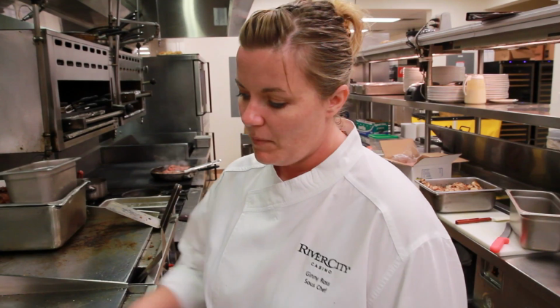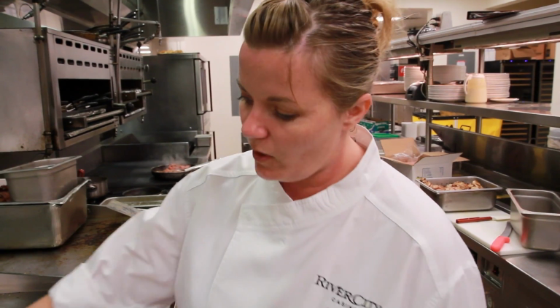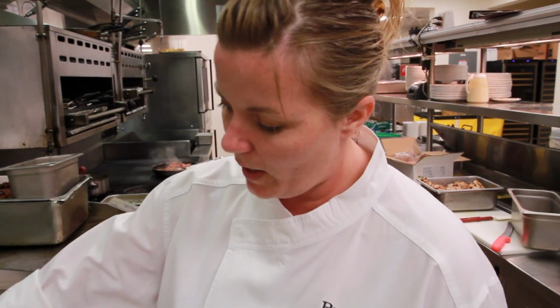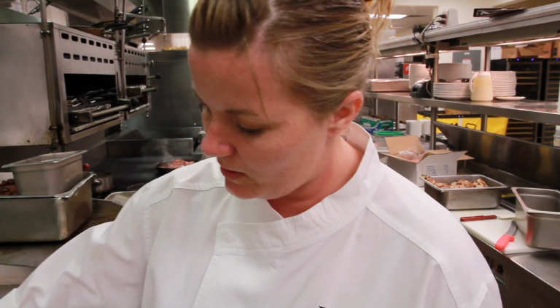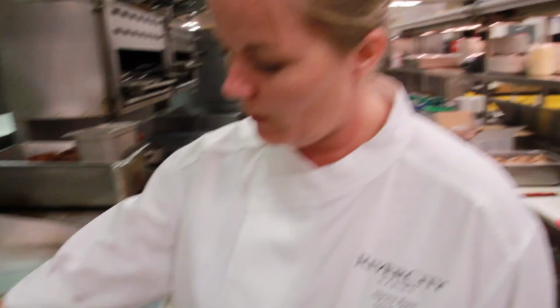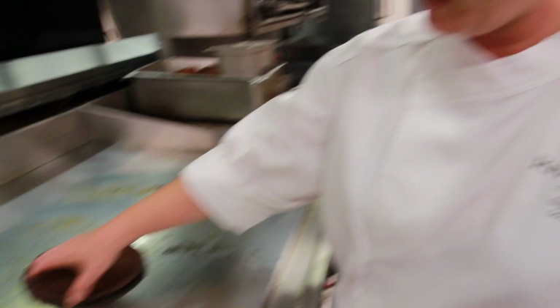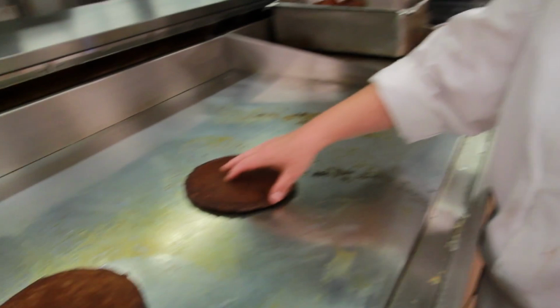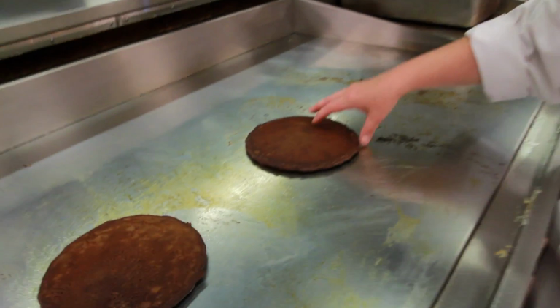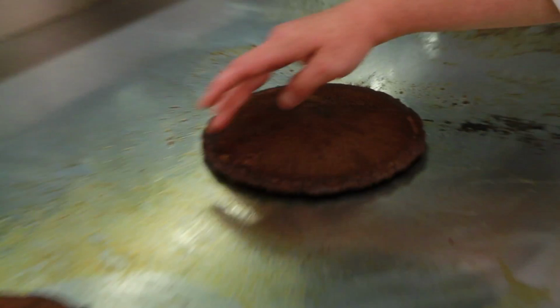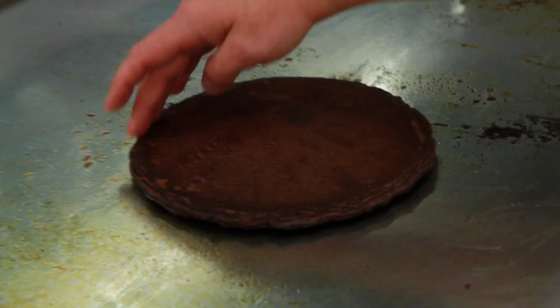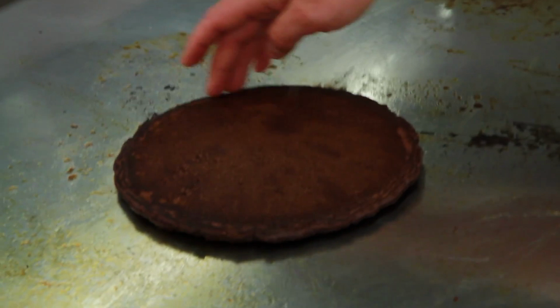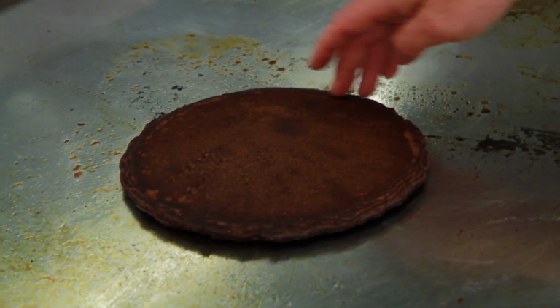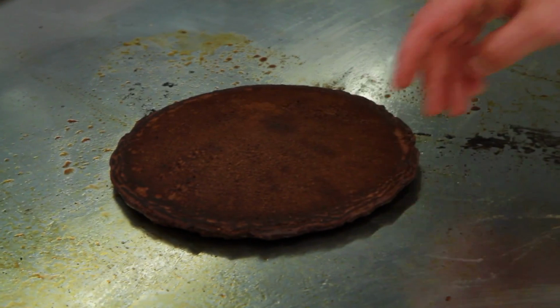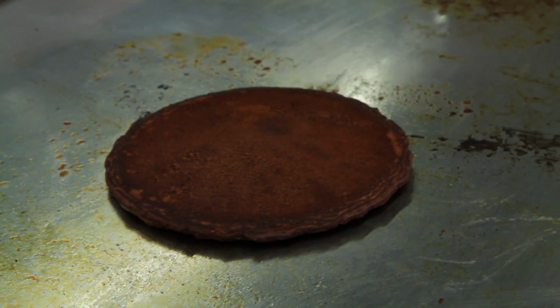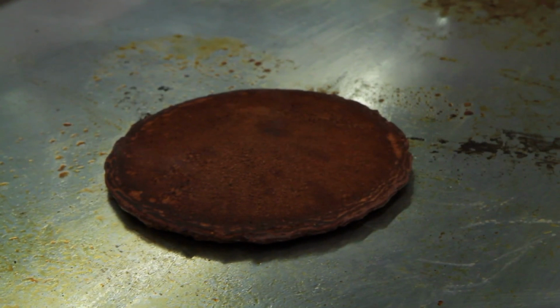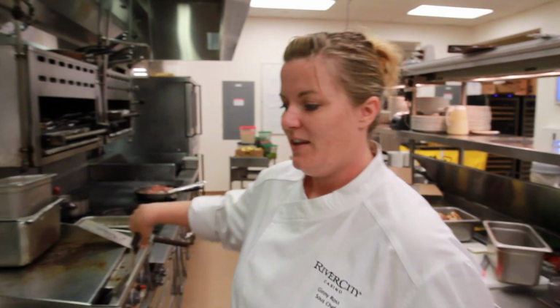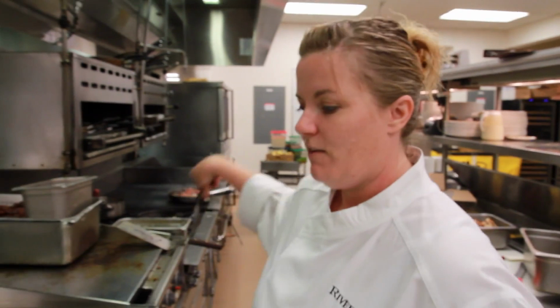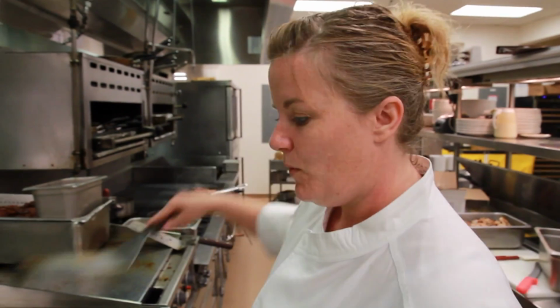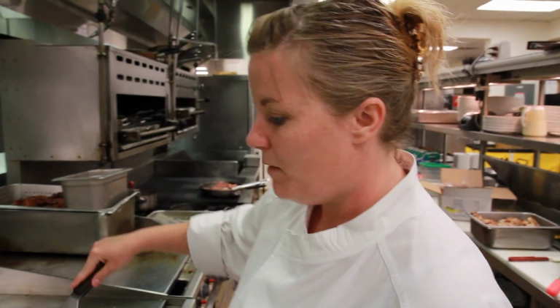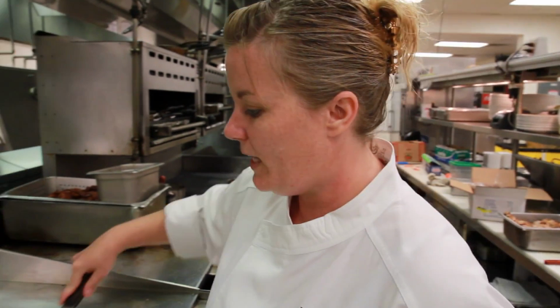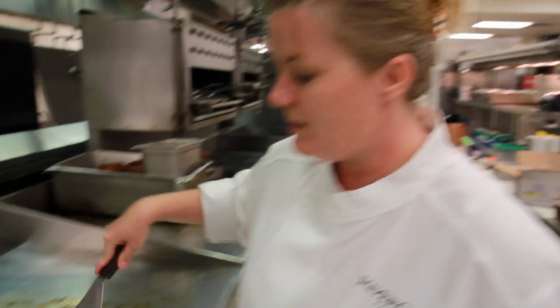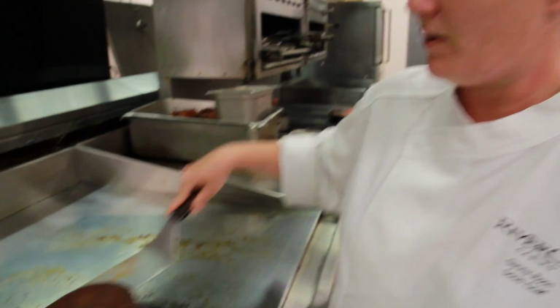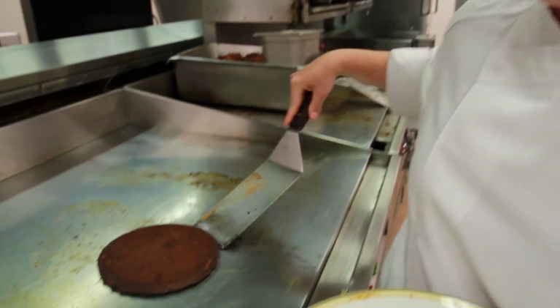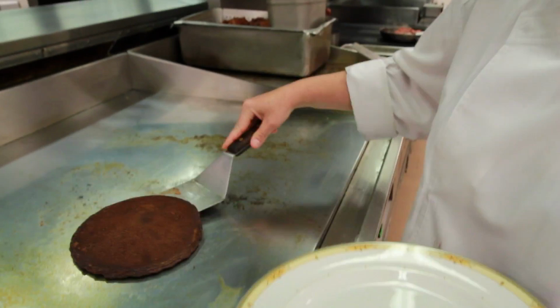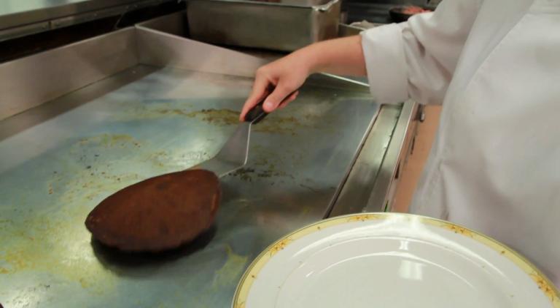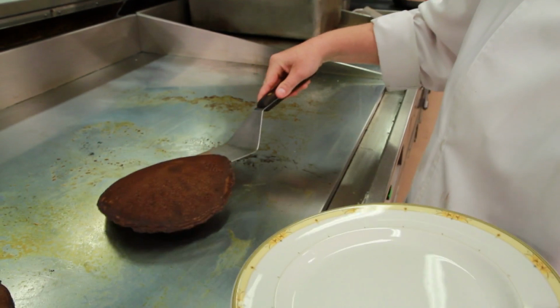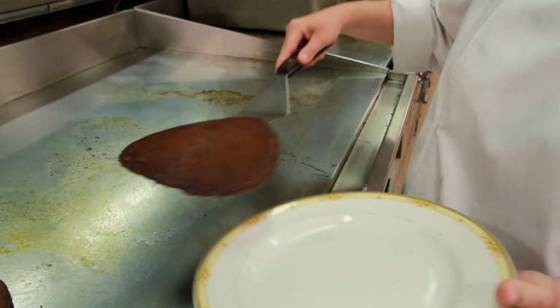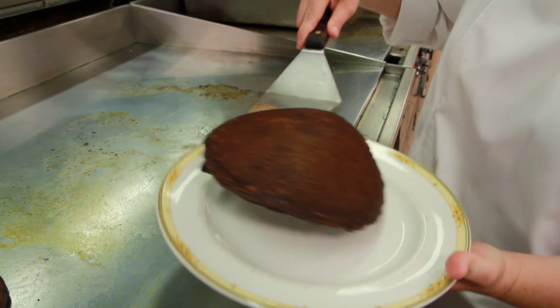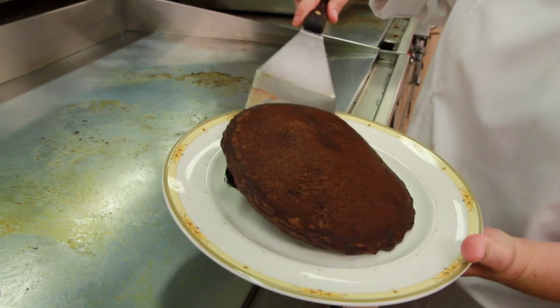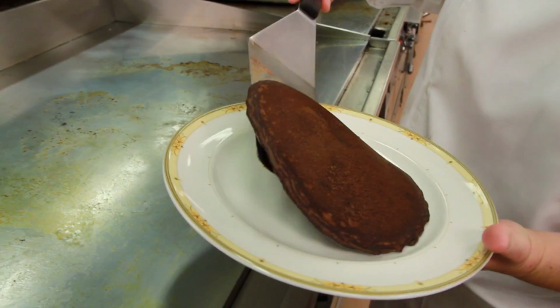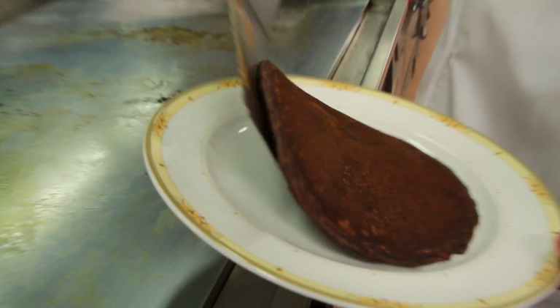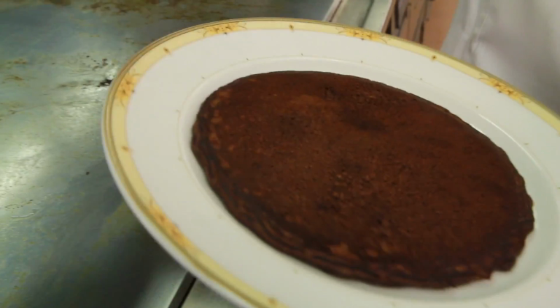We waited until they were nice and set and getting dark around the edges. Go ahead and plate these up — they don't take very much longer at all once you flip them.